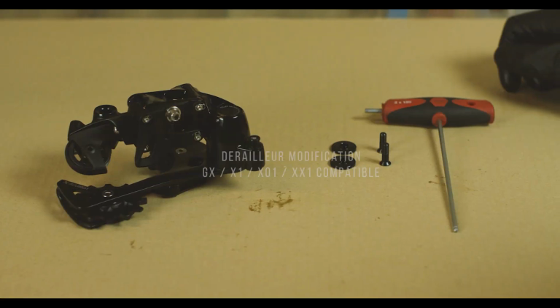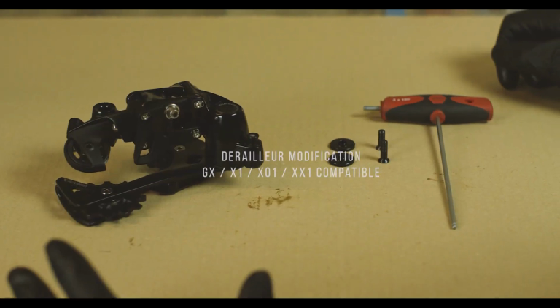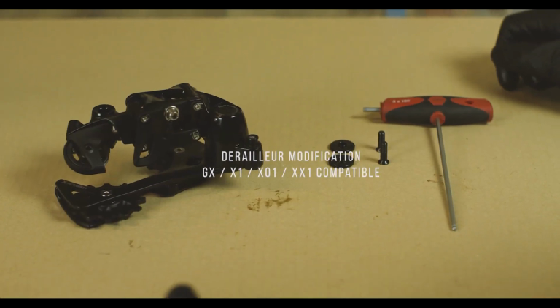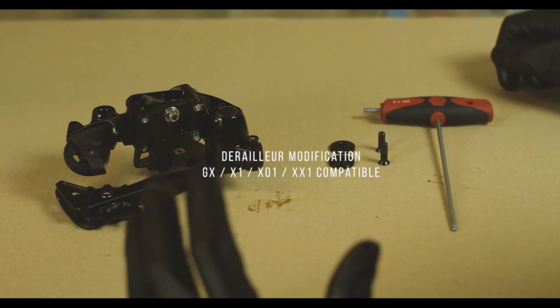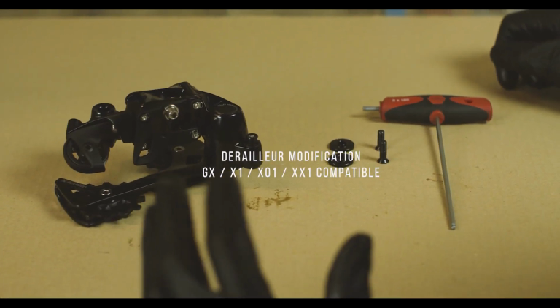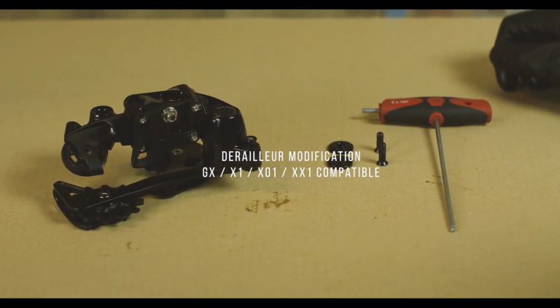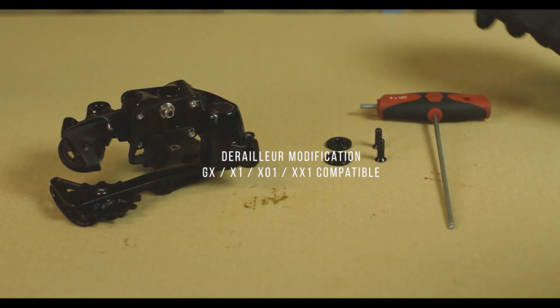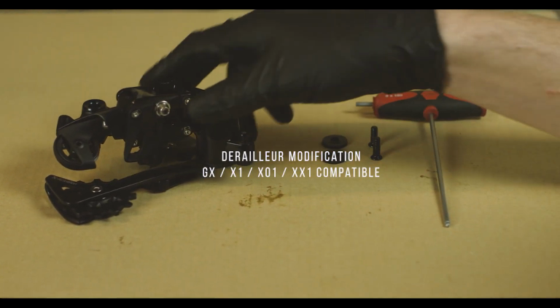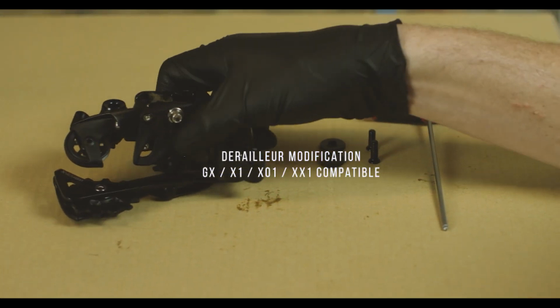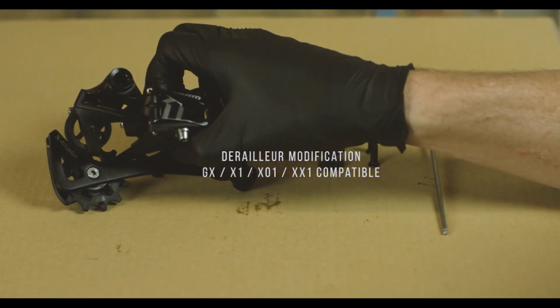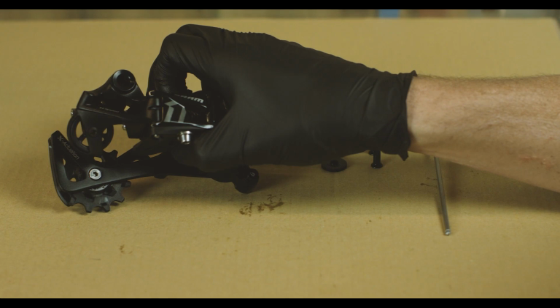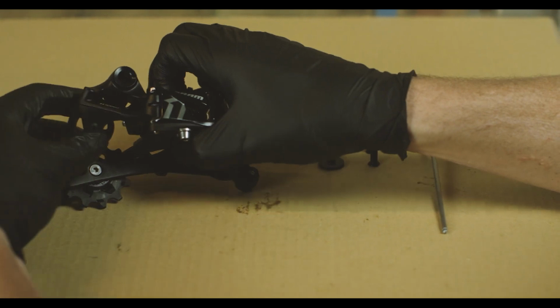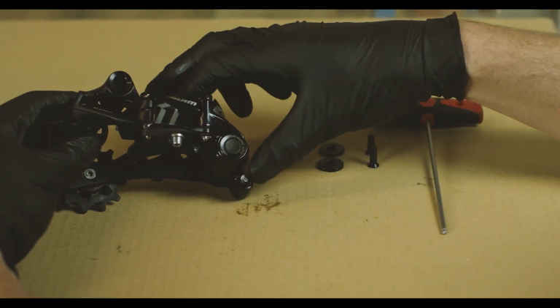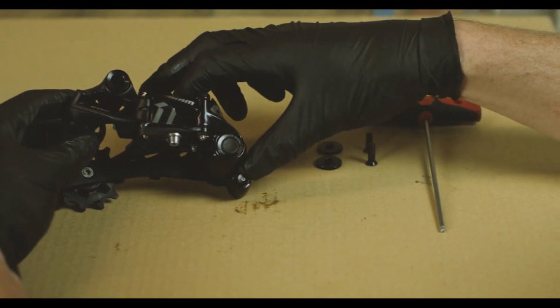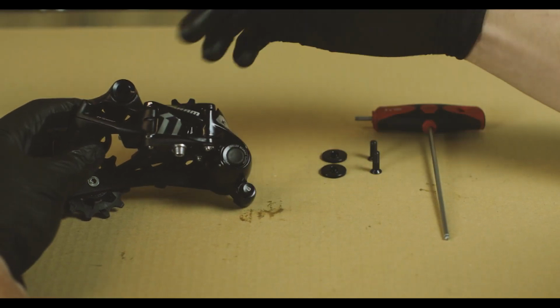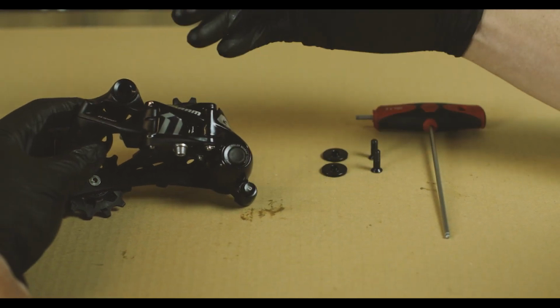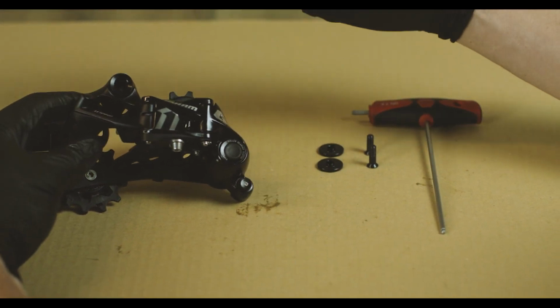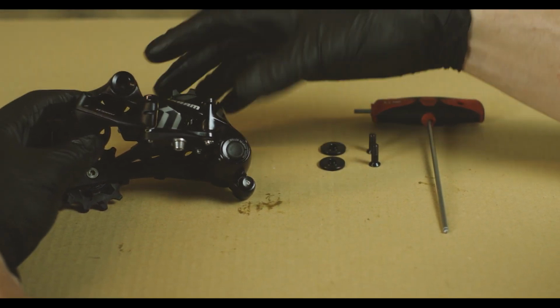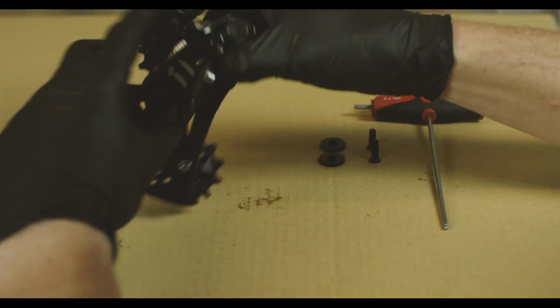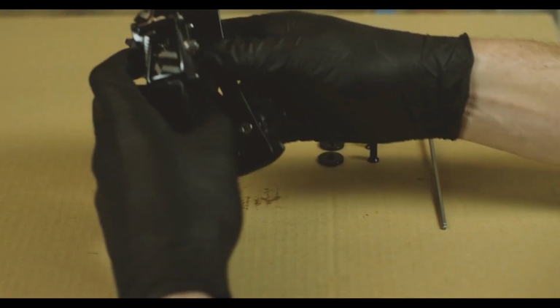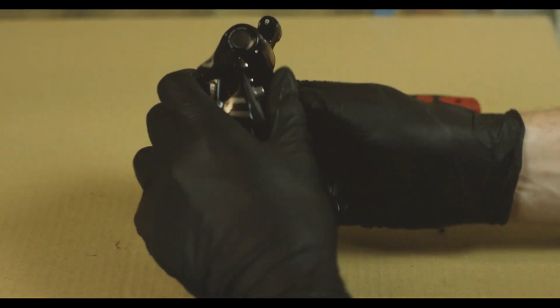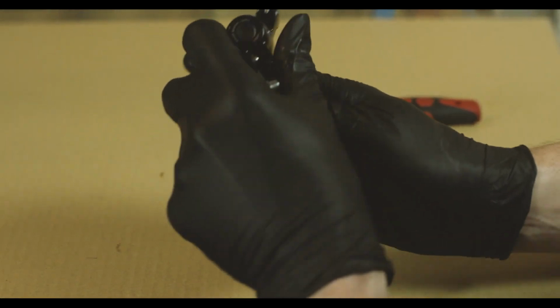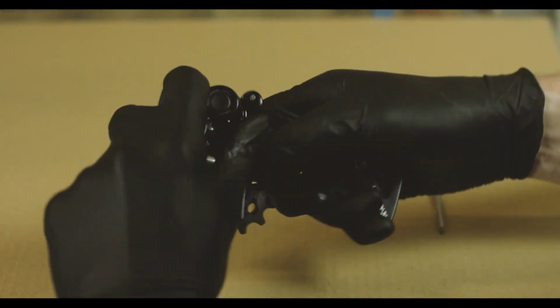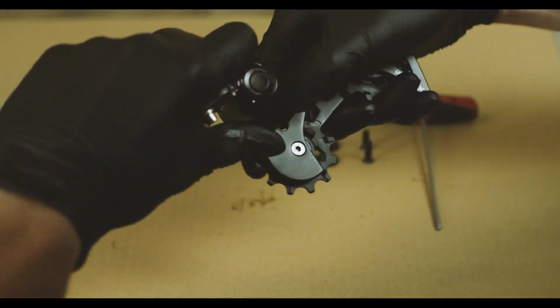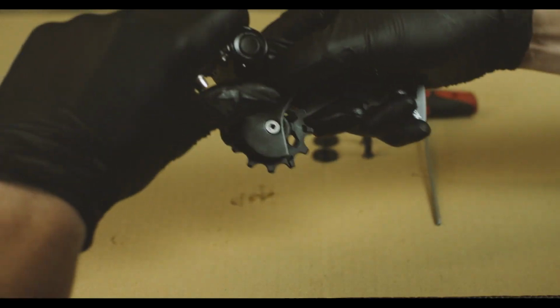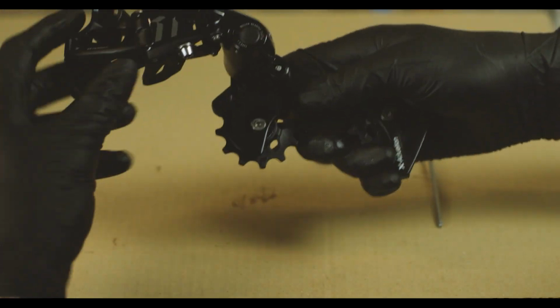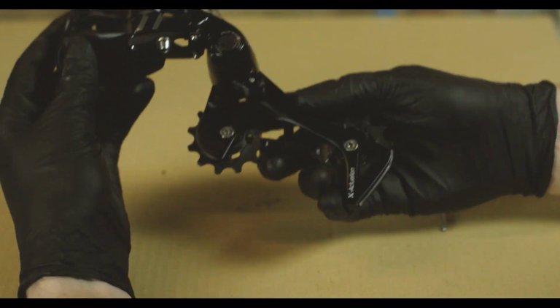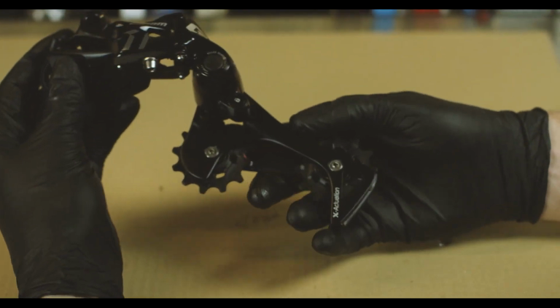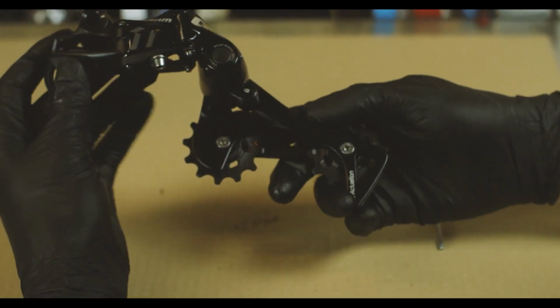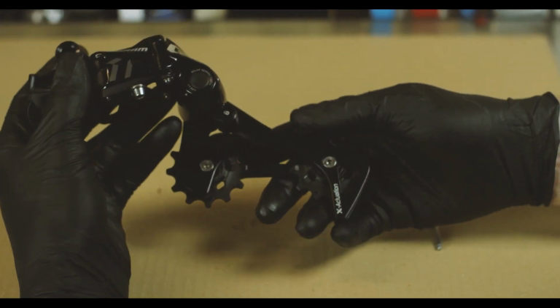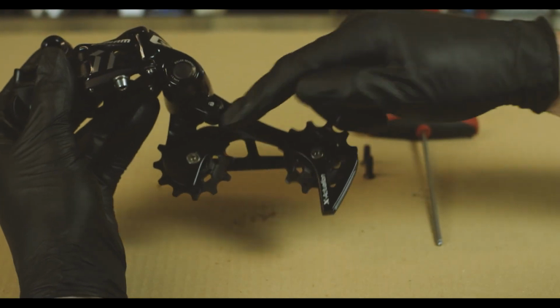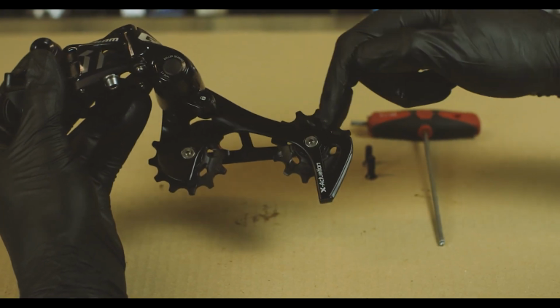We have the derailleur pulled completely from the bike, cable is removed, and our first step is going to be pushing the cage forward and locking it in place. This gives us easier access to the pulley bolts.